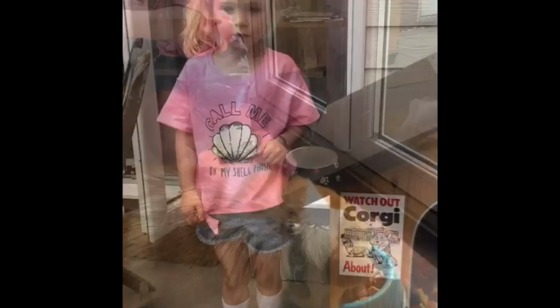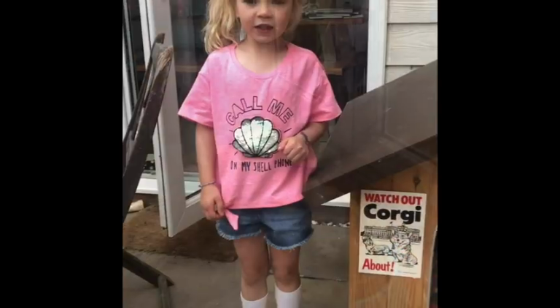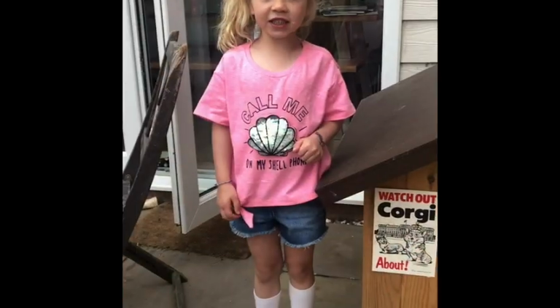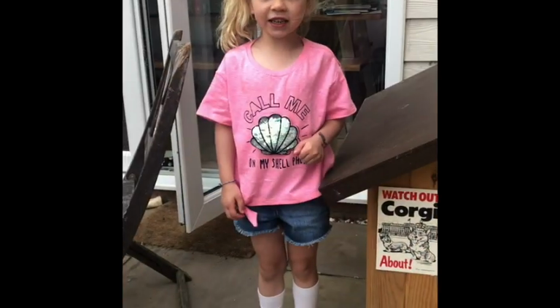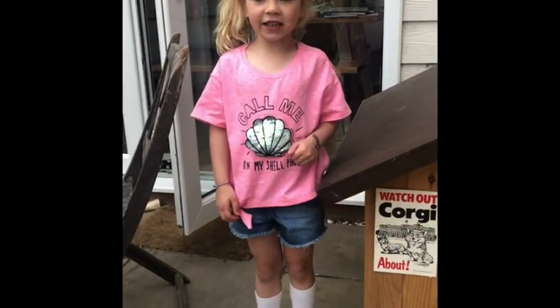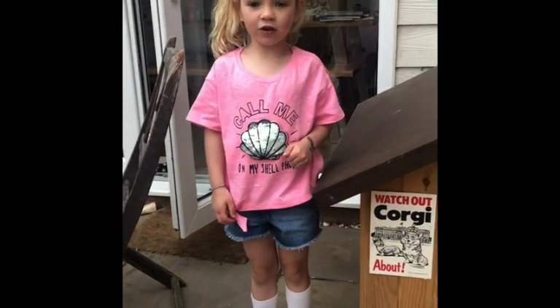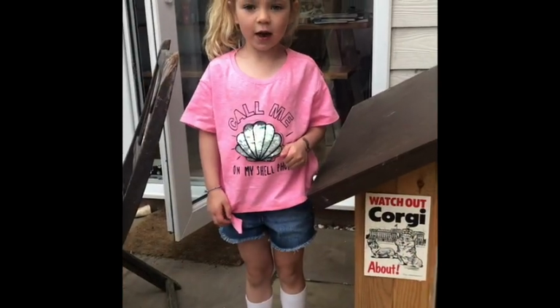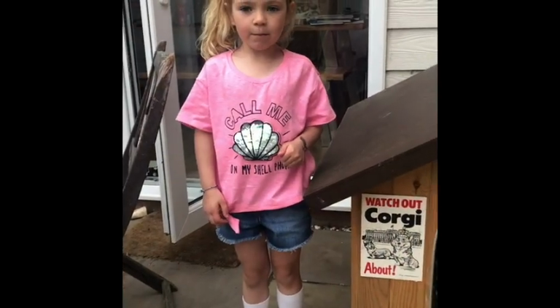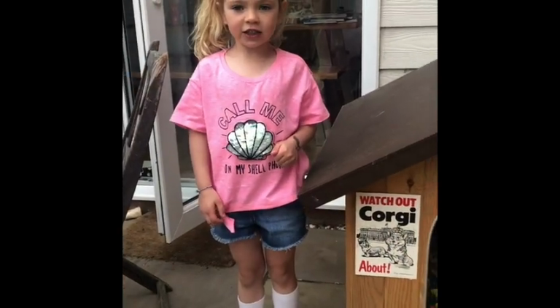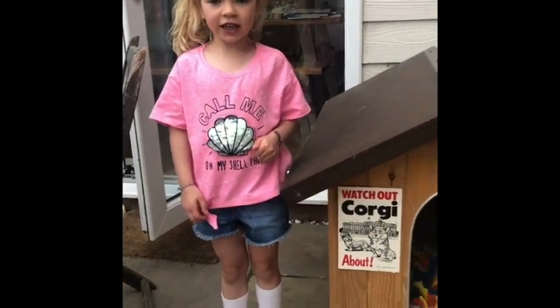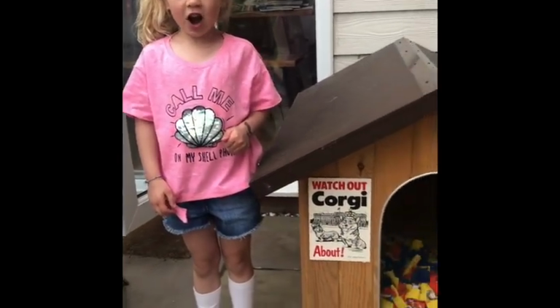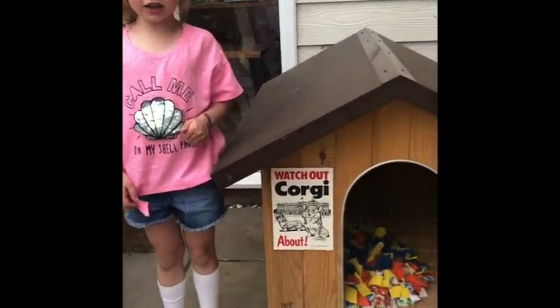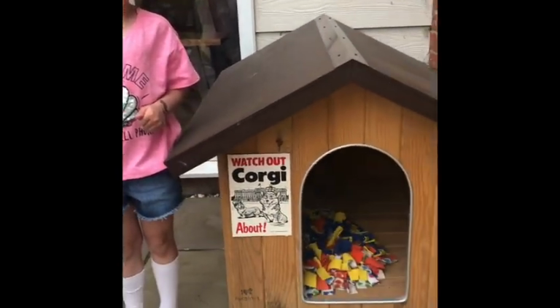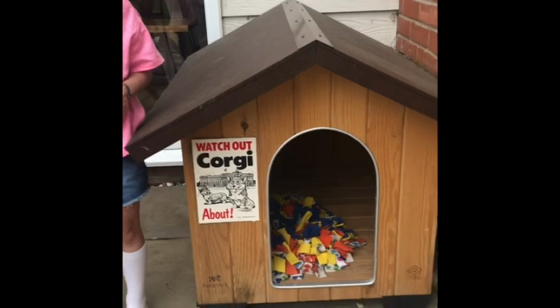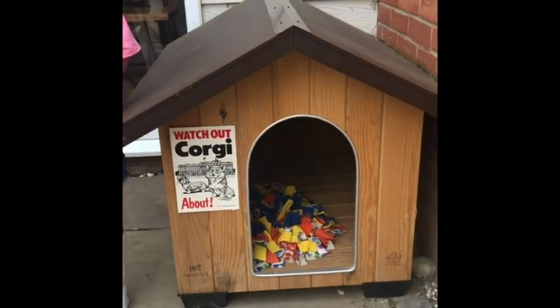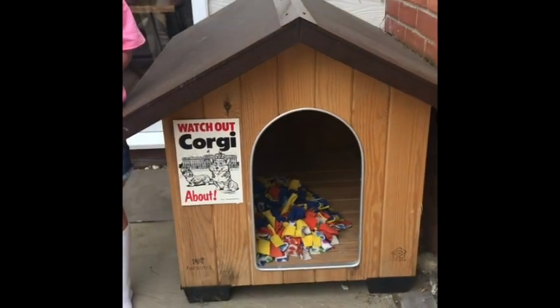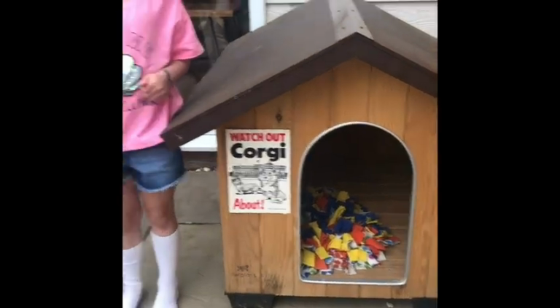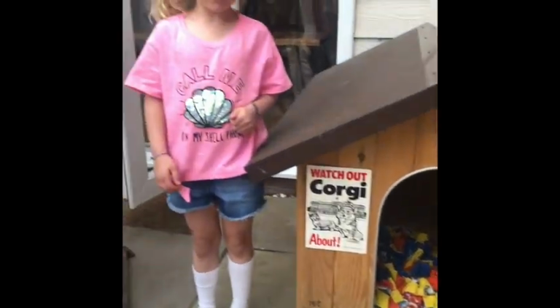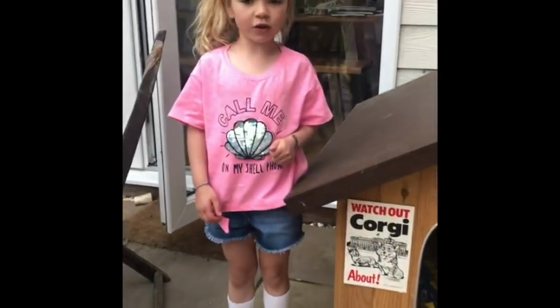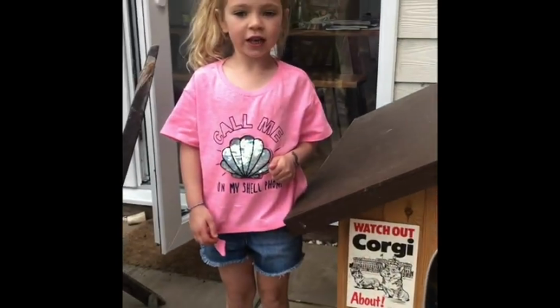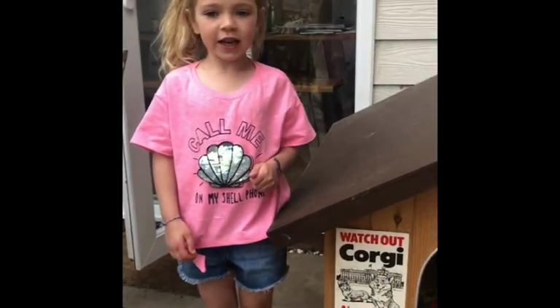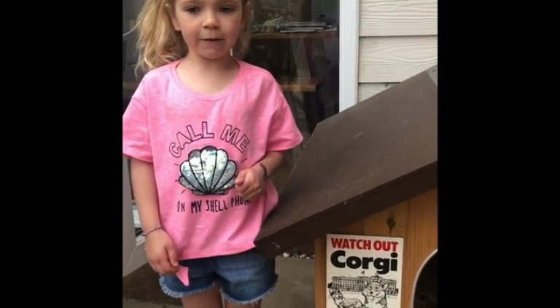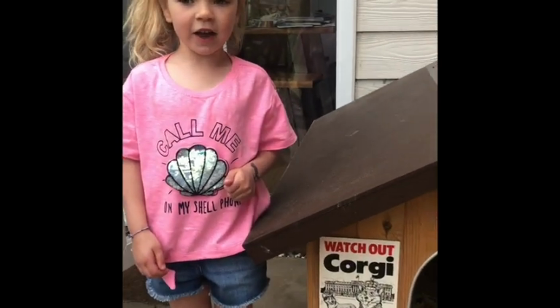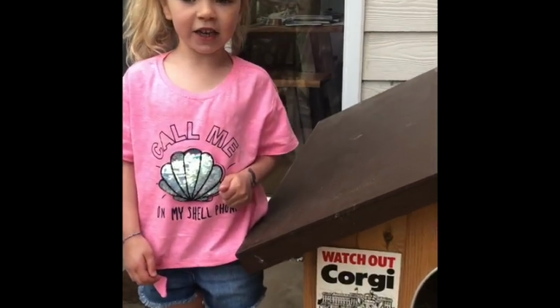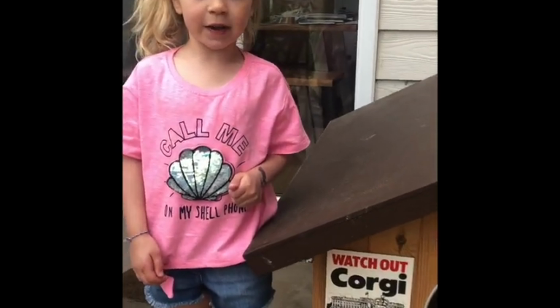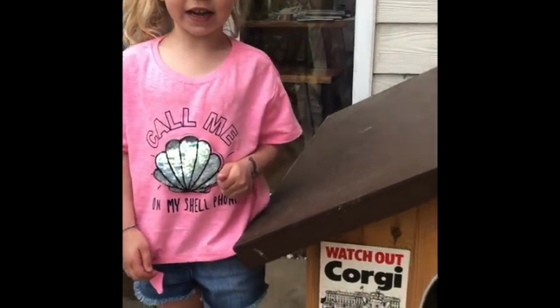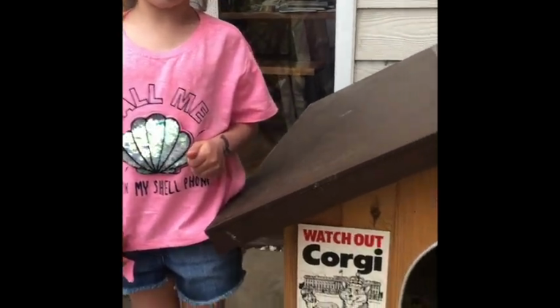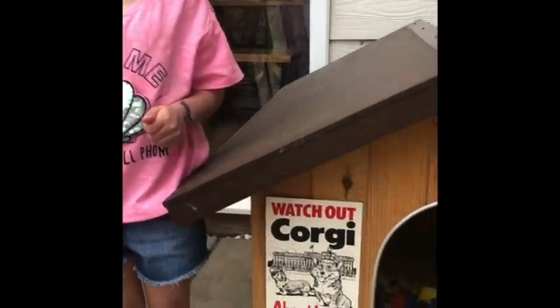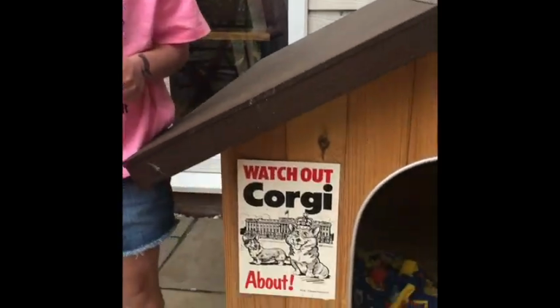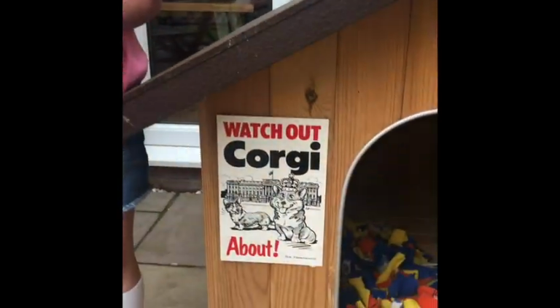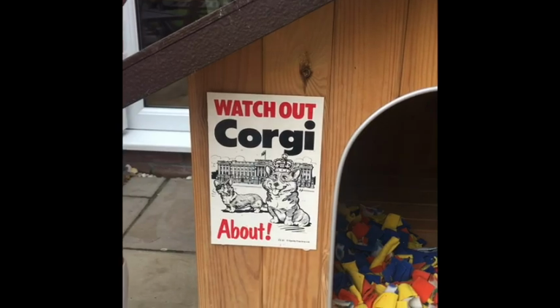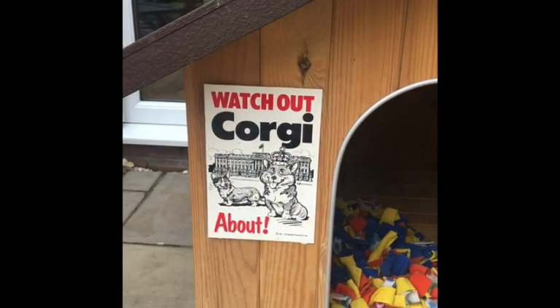This is Eddie's kennel, but he hardly ever goes in it because he prefers being inside. Typical Corgi!